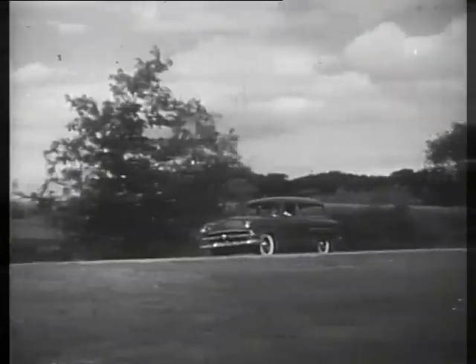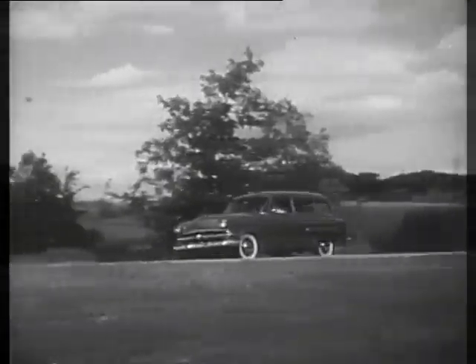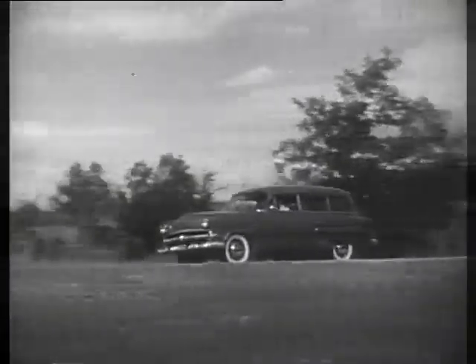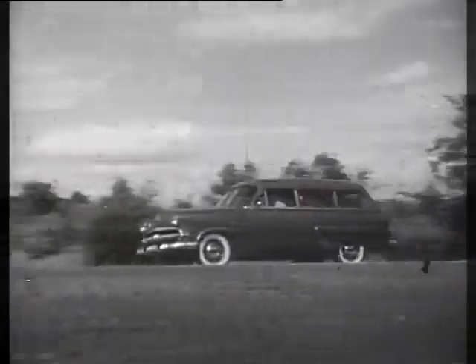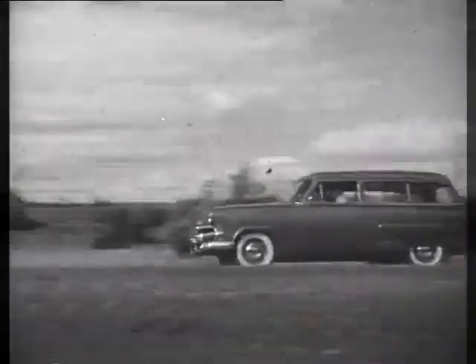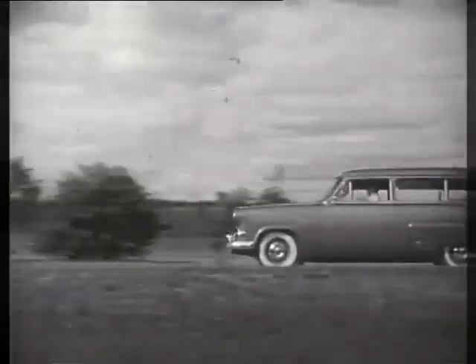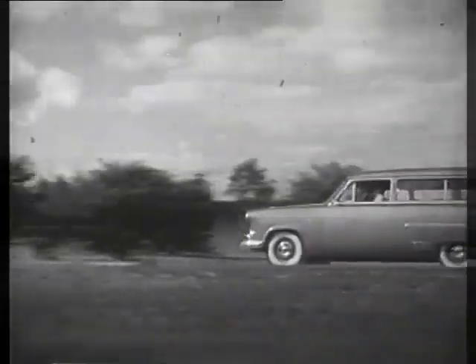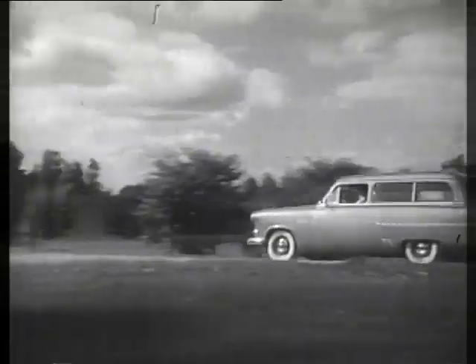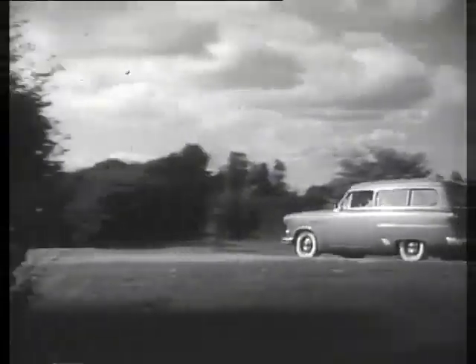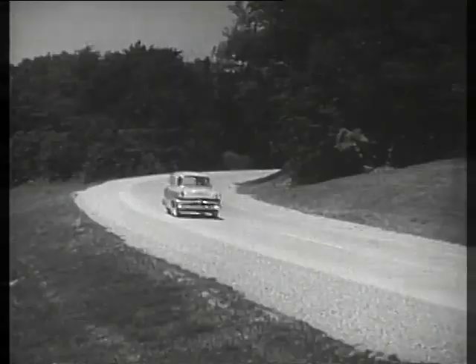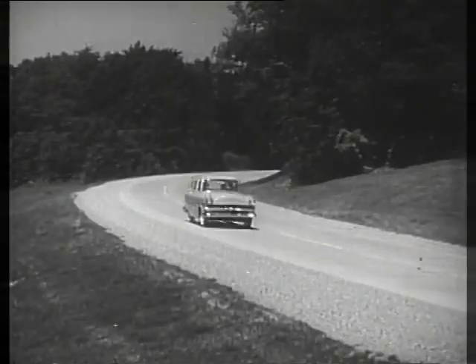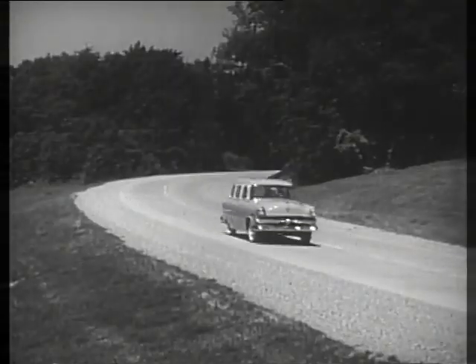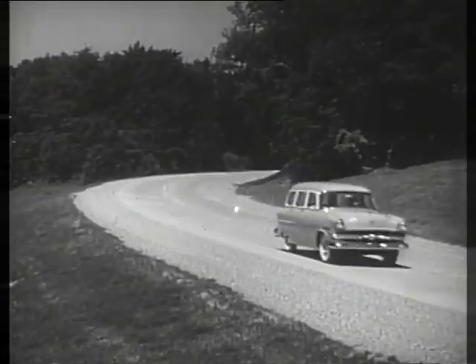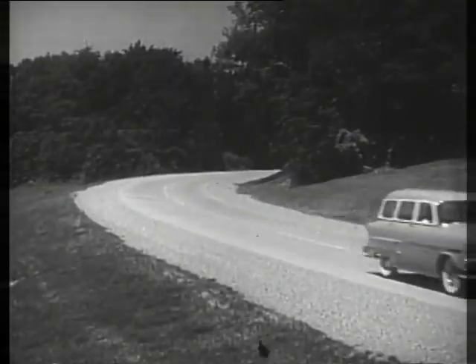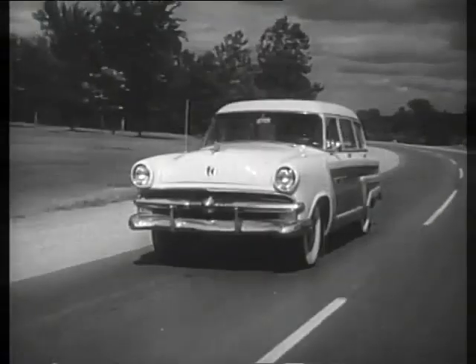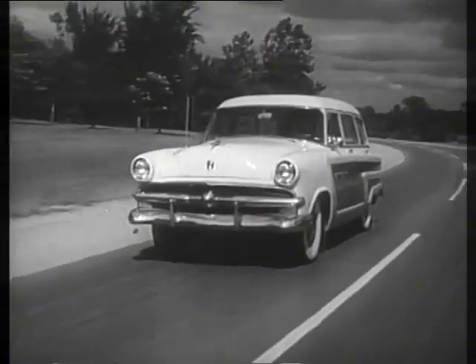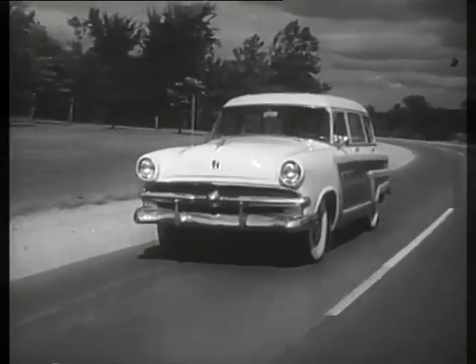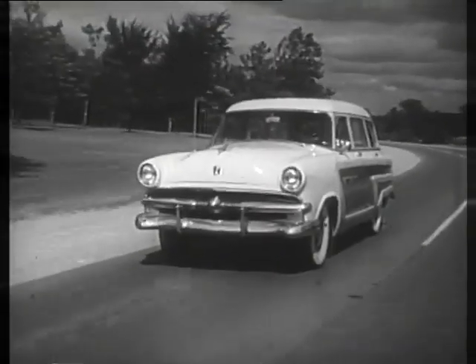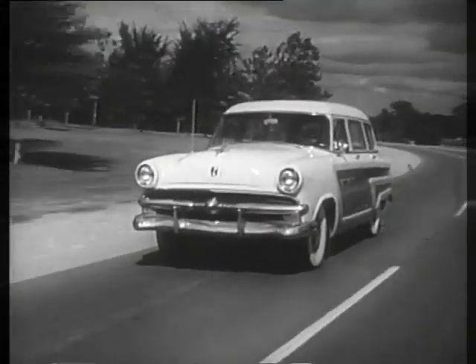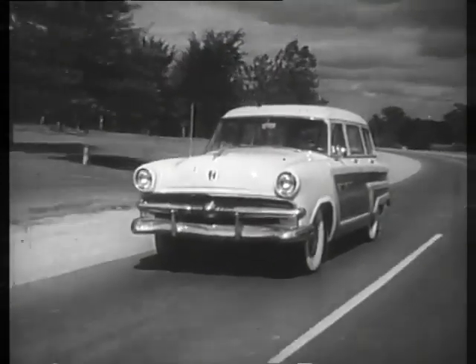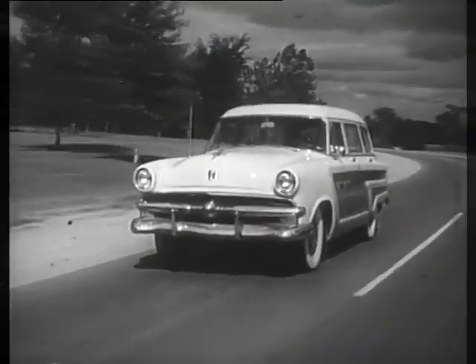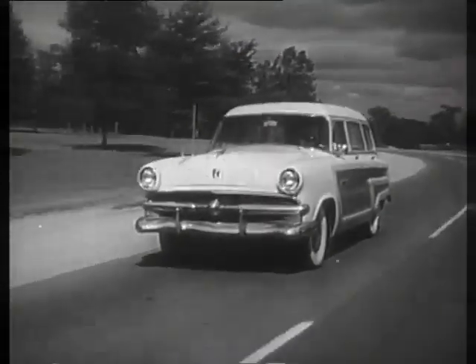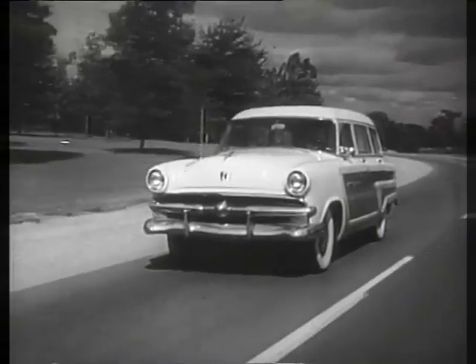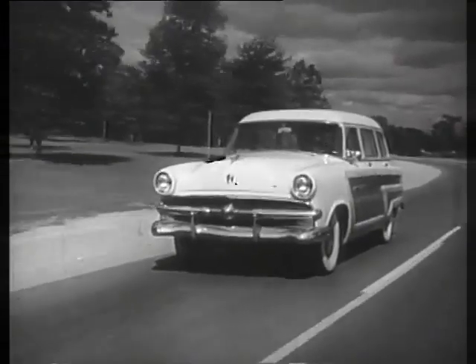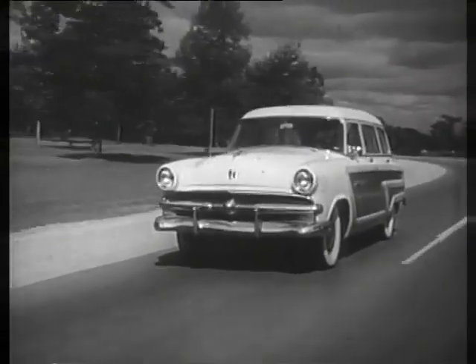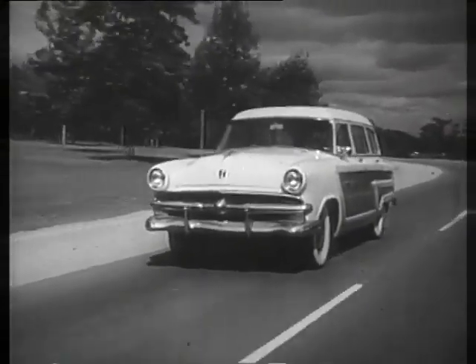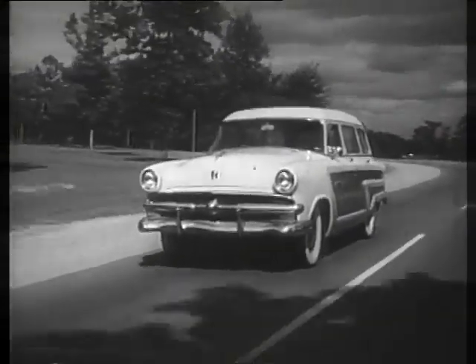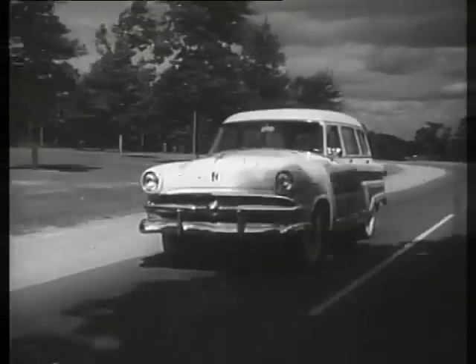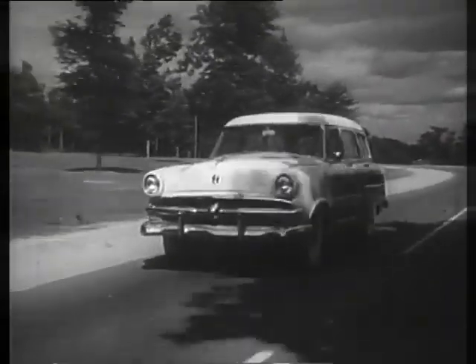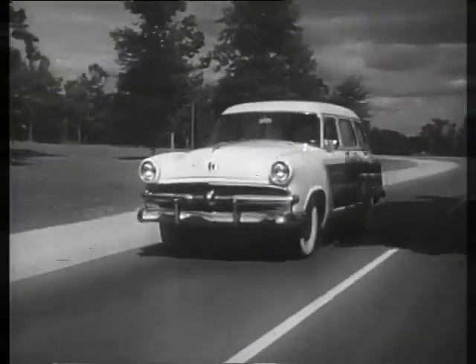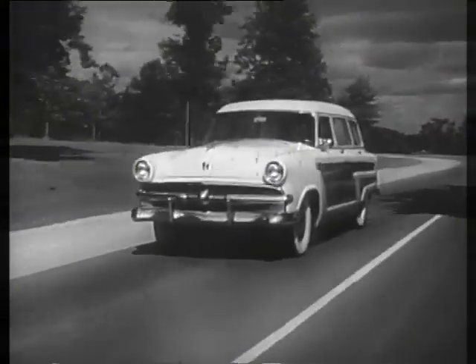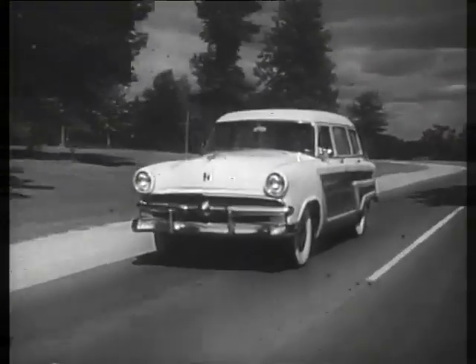Whichever station wagon you choose — whether it's the Ranch Wagon, the Country Sedan, or the Country Squire — you can't beat a Ford, America's largest selling station wagon.